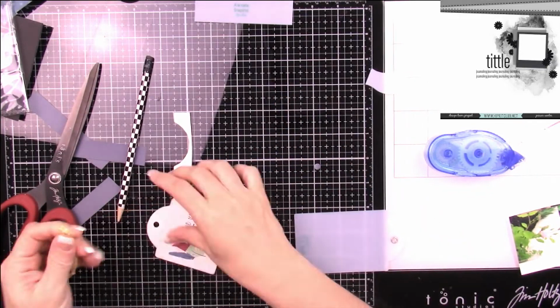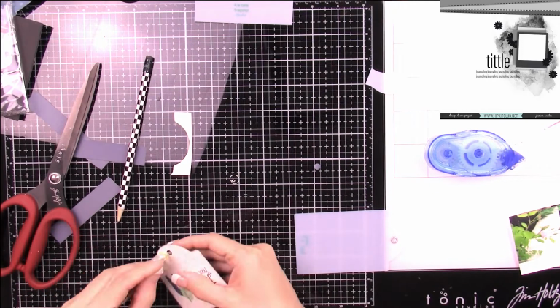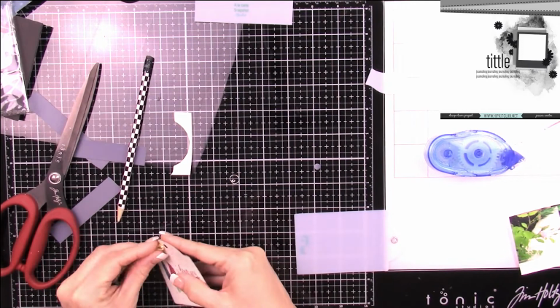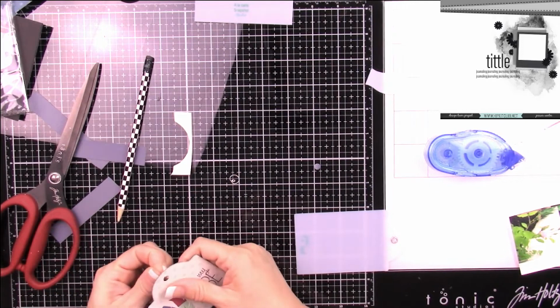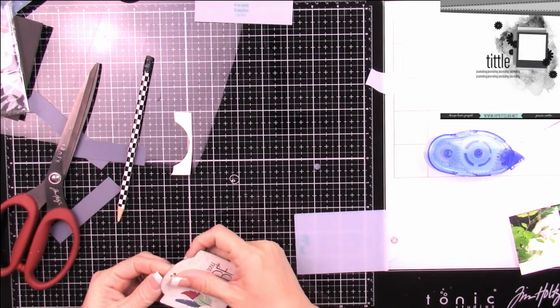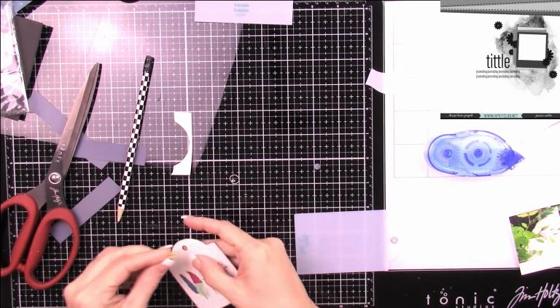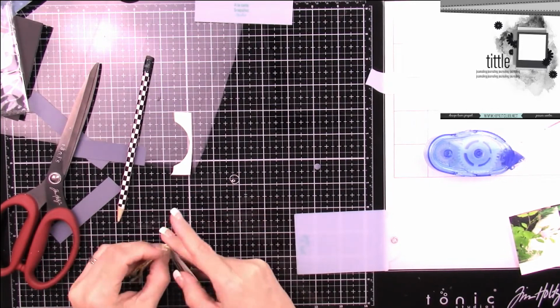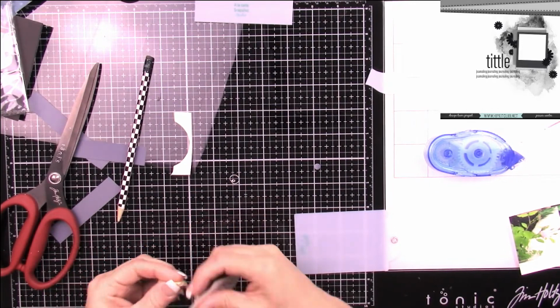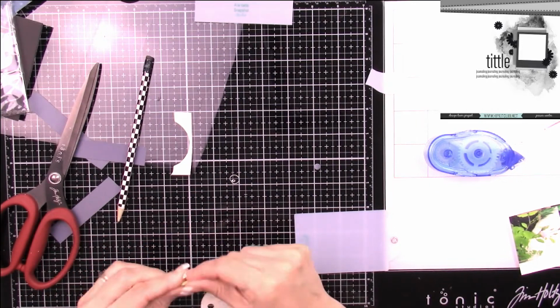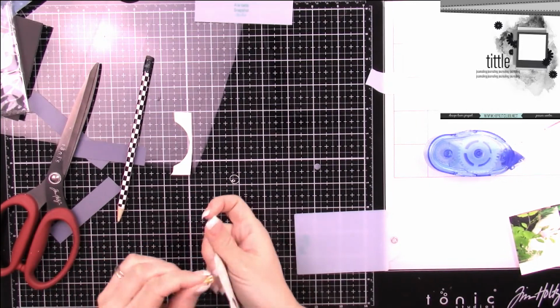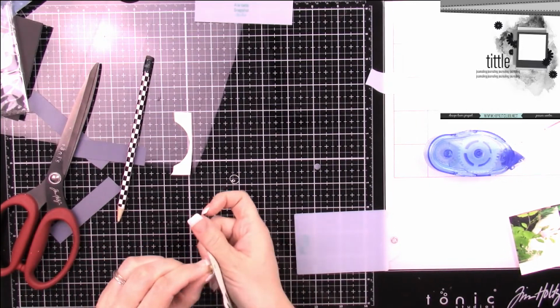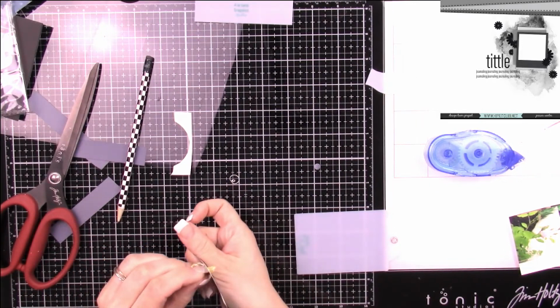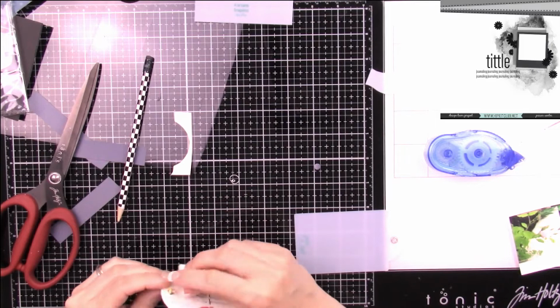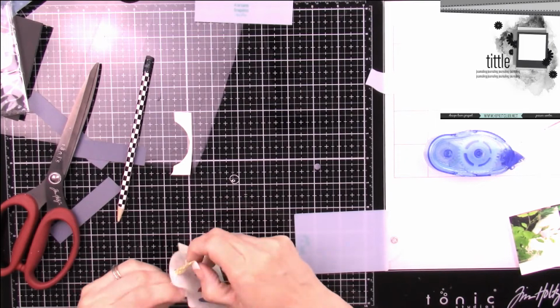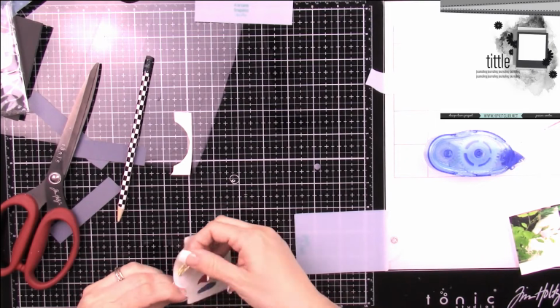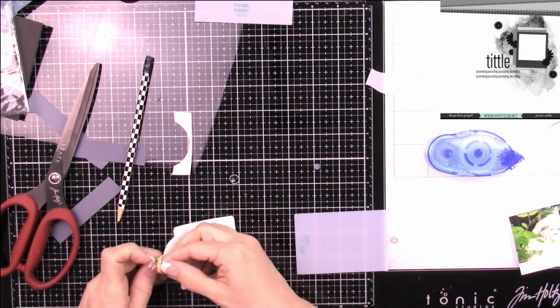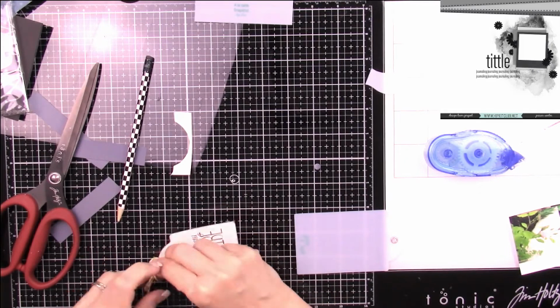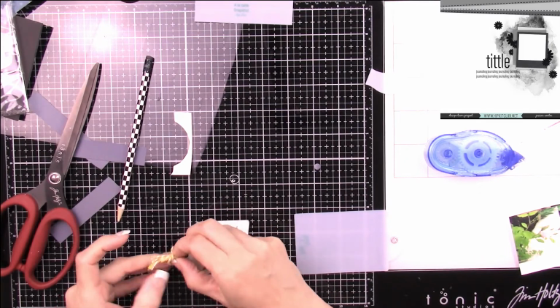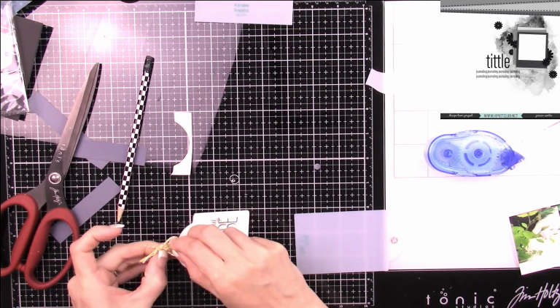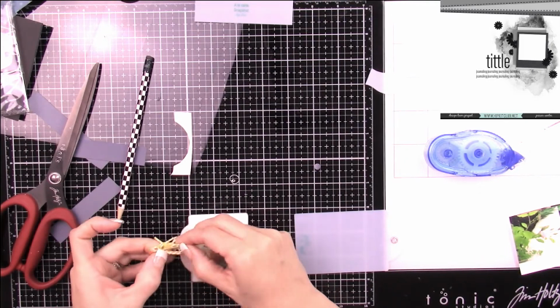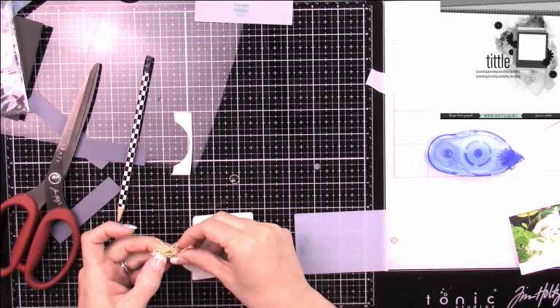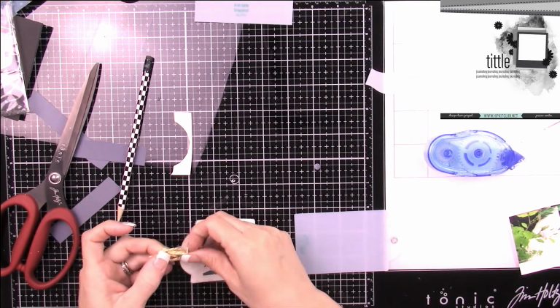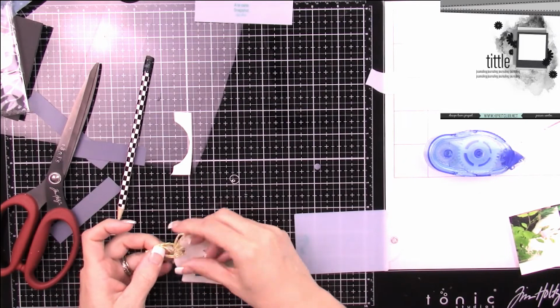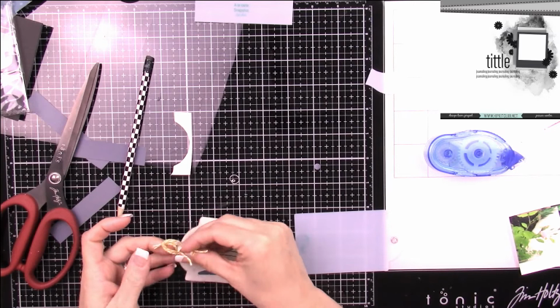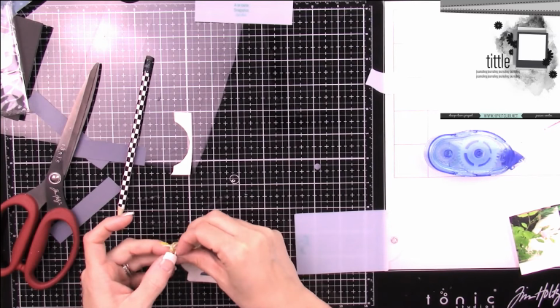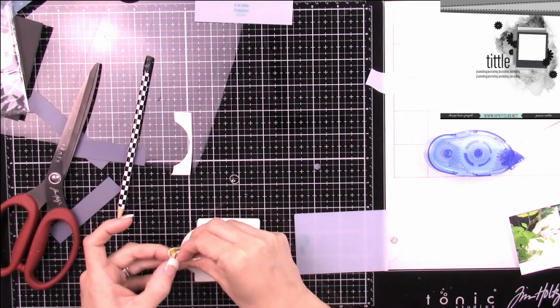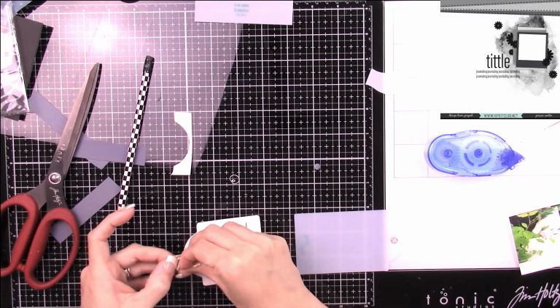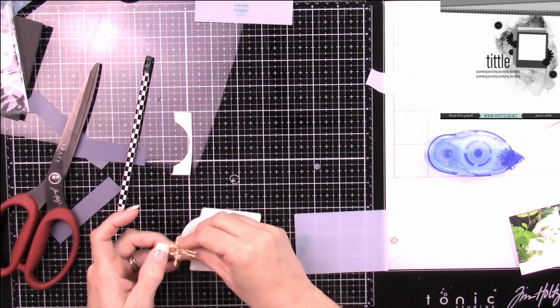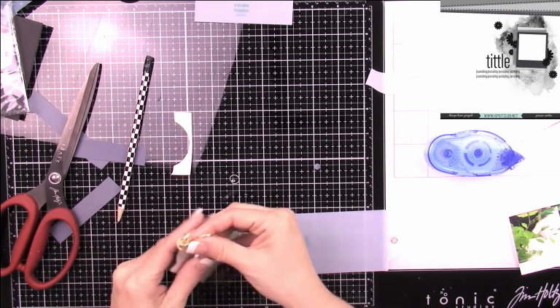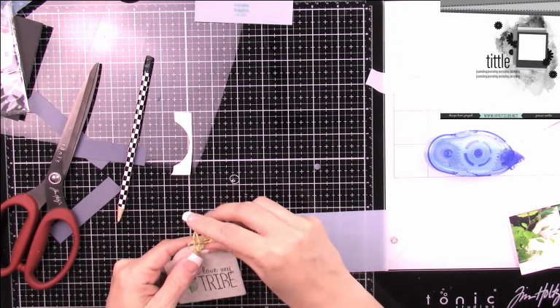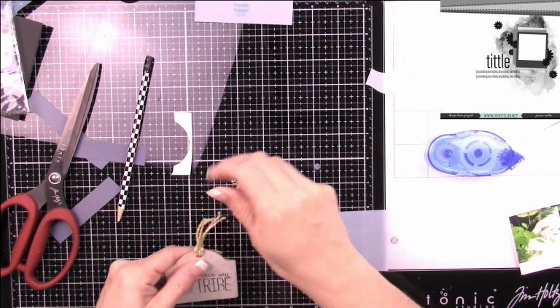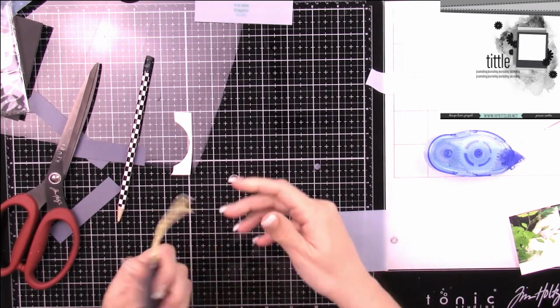Nothing spectacular — I'm just going to fold the twine in half. I actually have two pieces of it. I fold it in half, slide it through the hole, and then slide the loose ends through the loop.